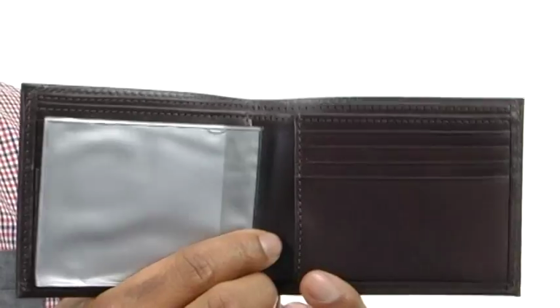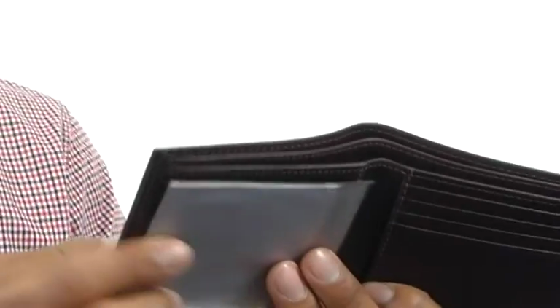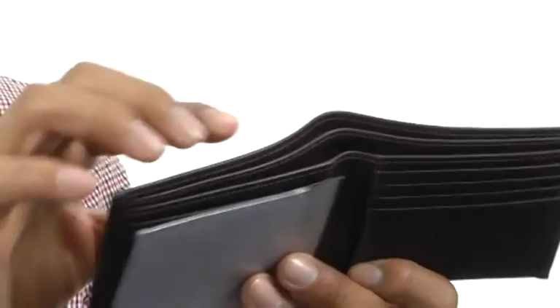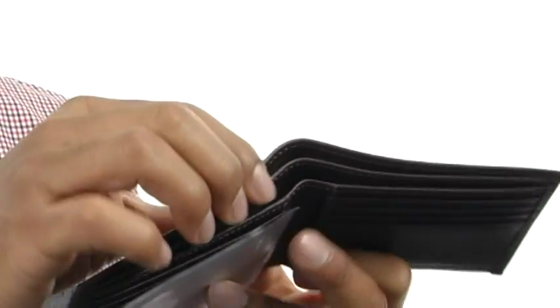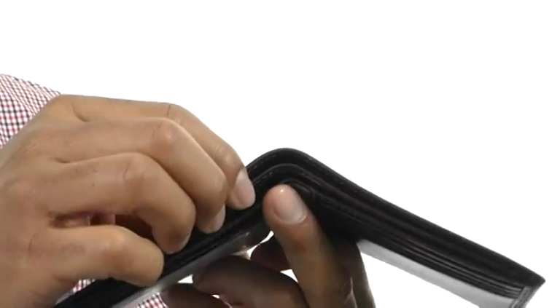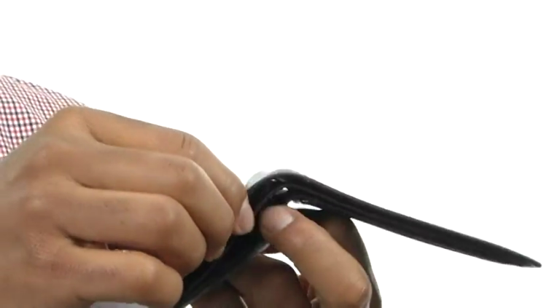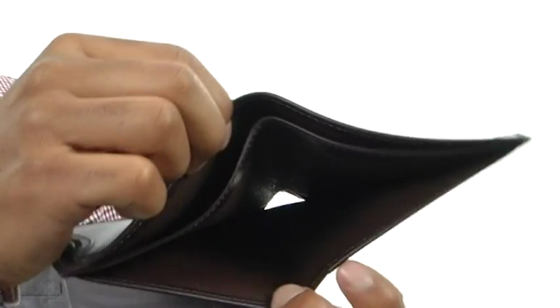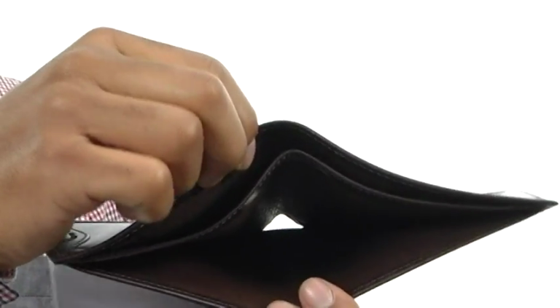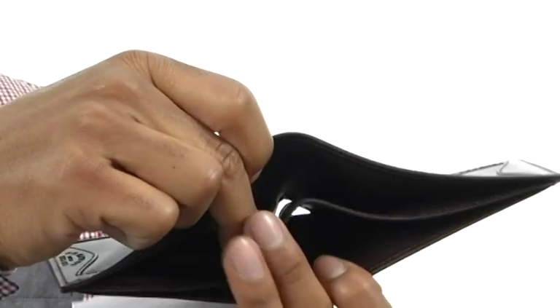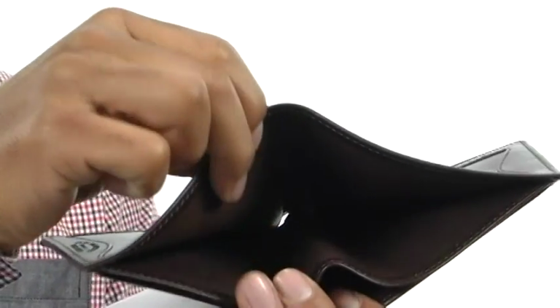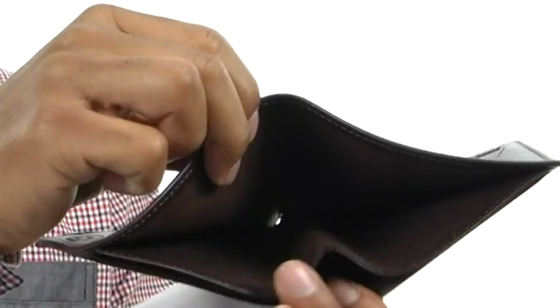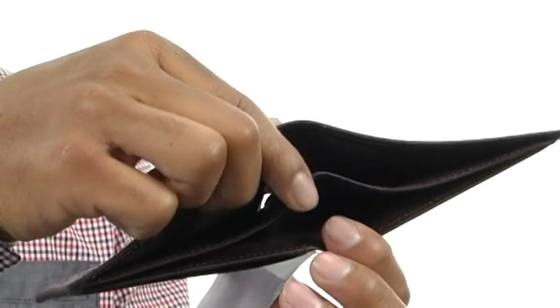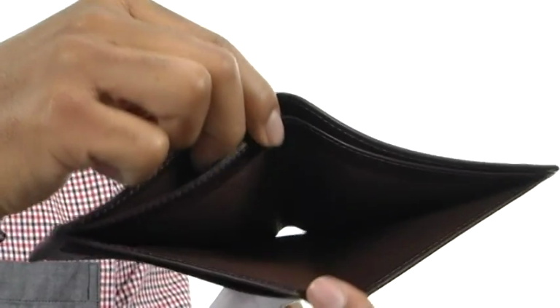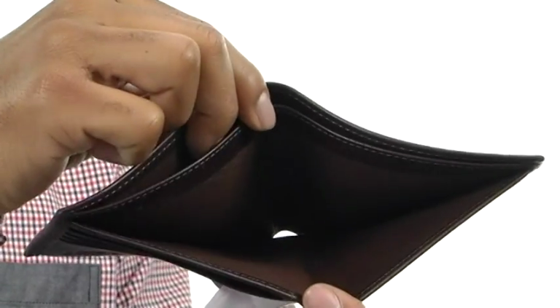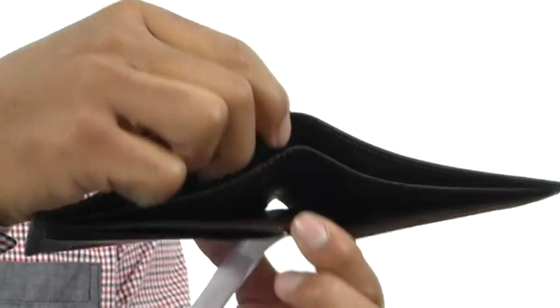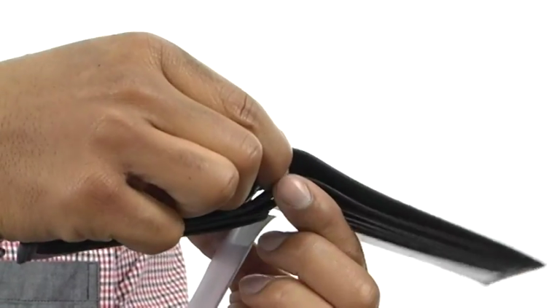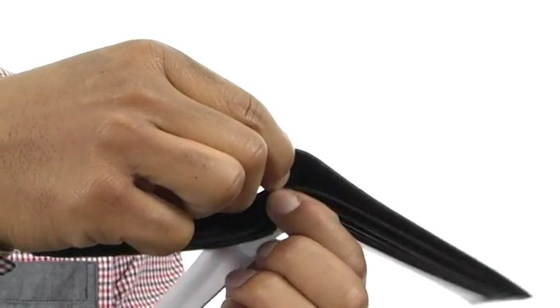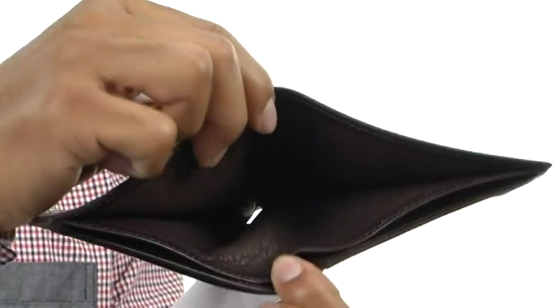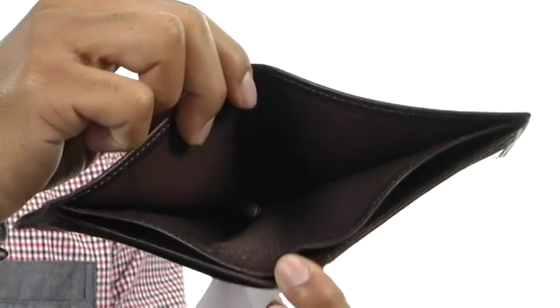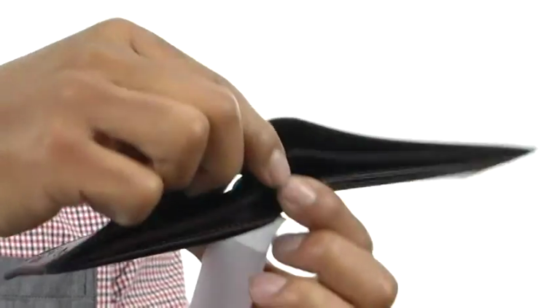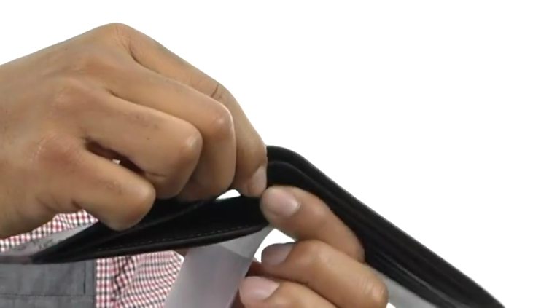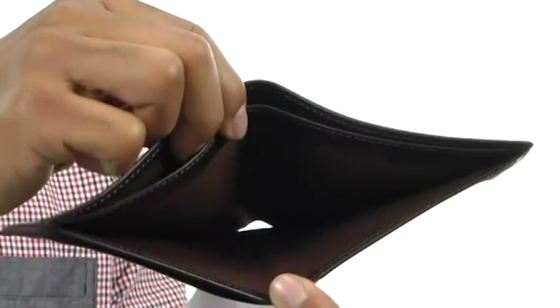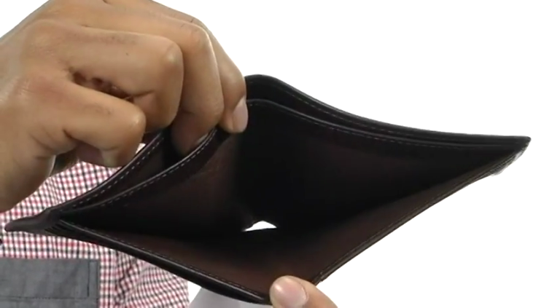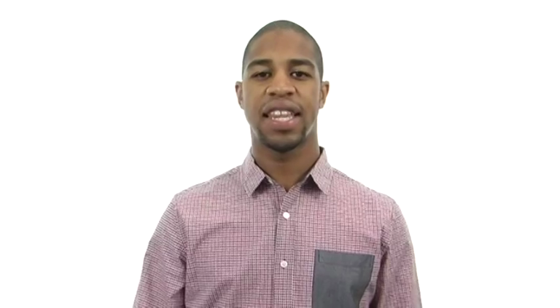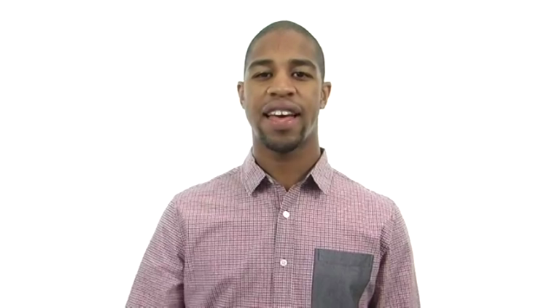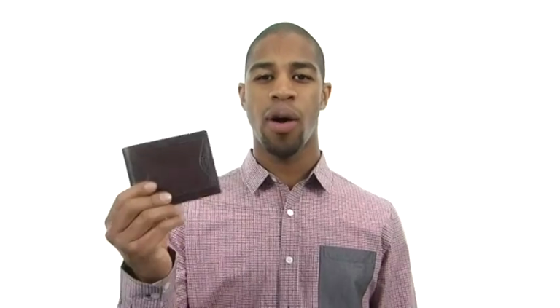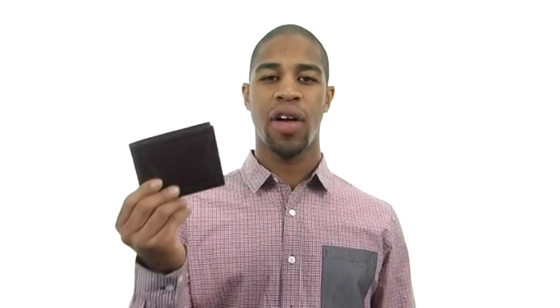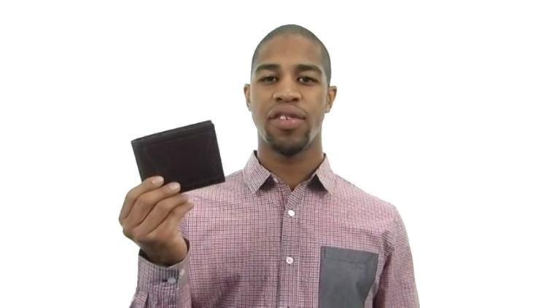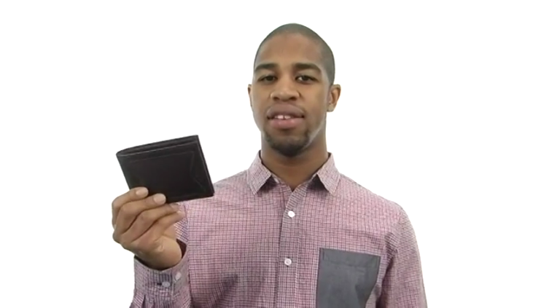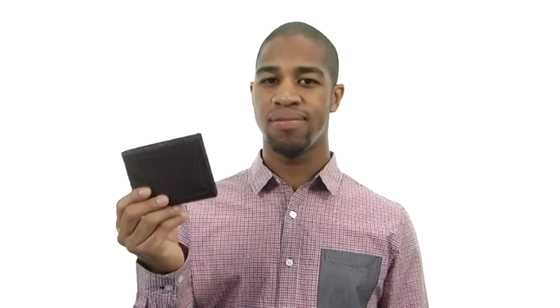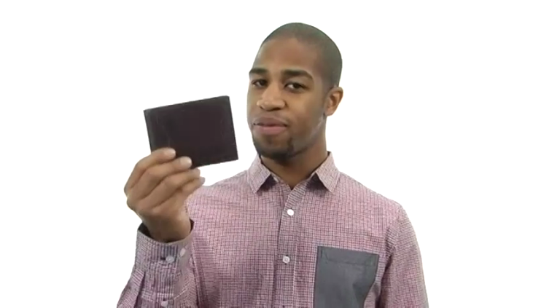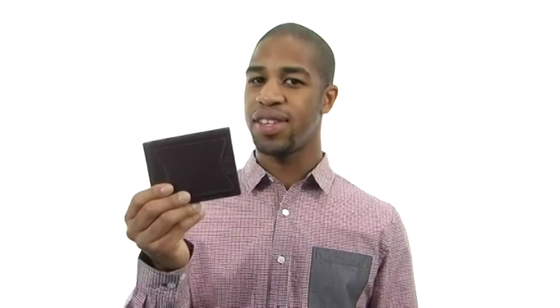And then in the back we've got two open compartments that are going to be perfect for all your cash. It's the last wallet you'll ever need. It's from Filson.